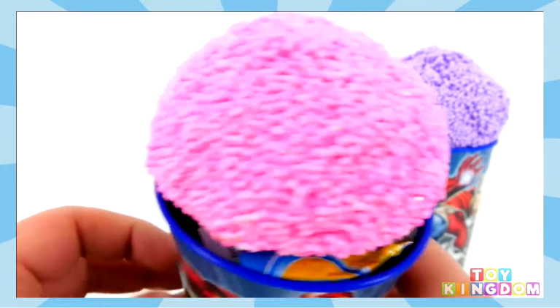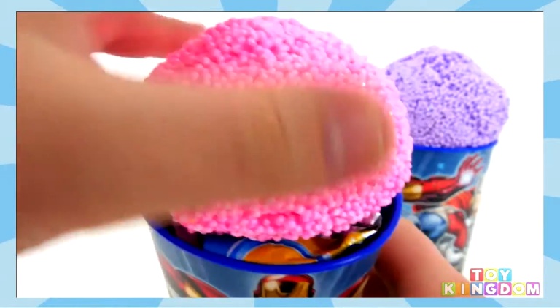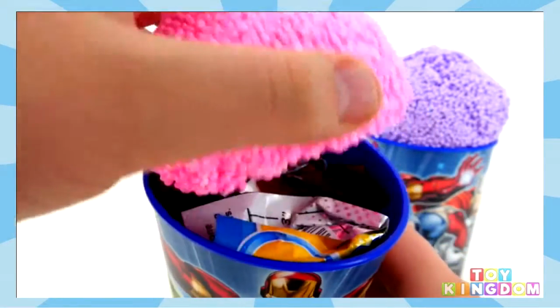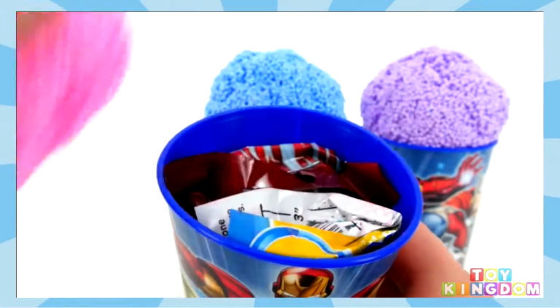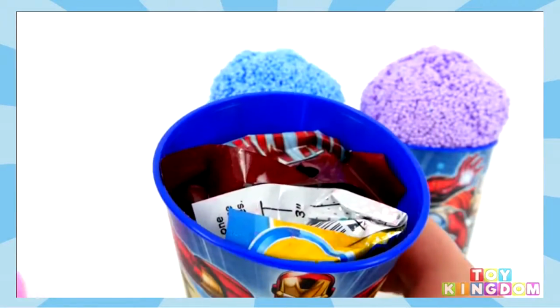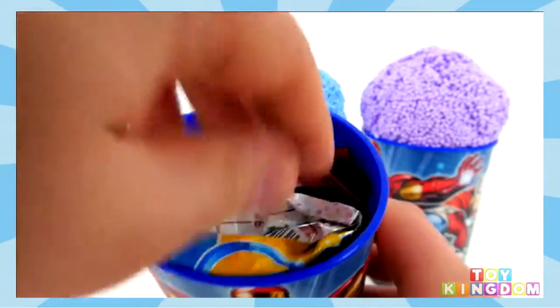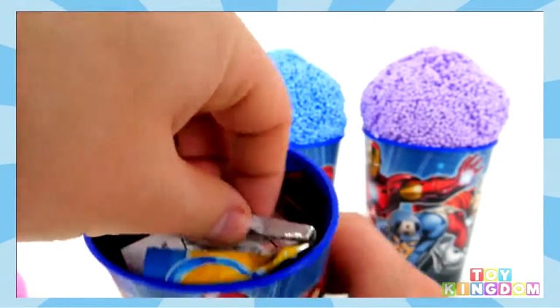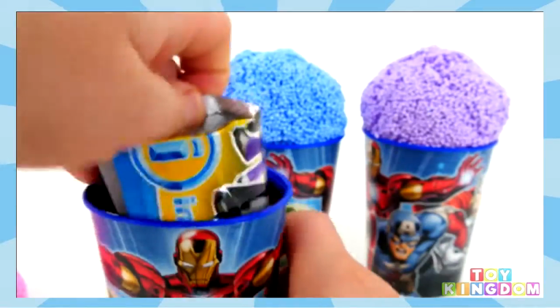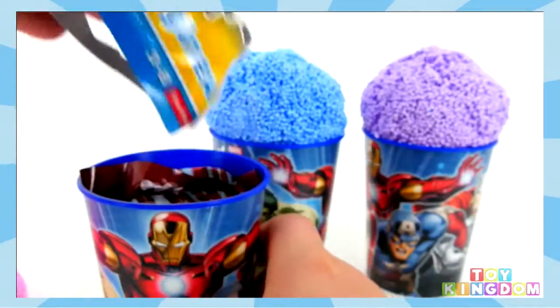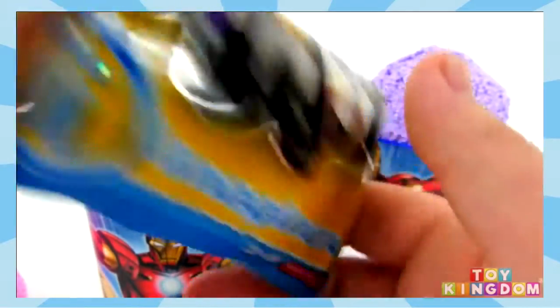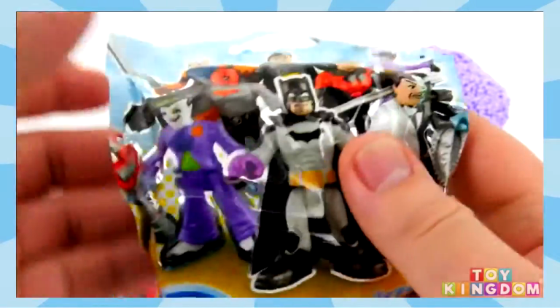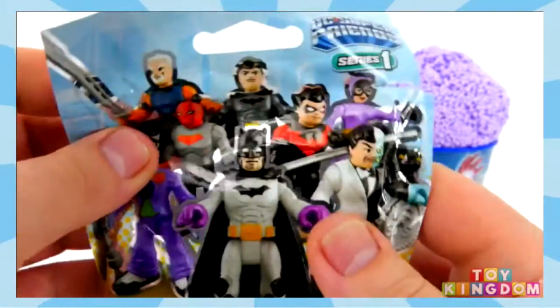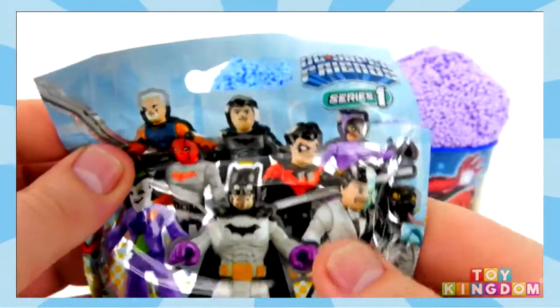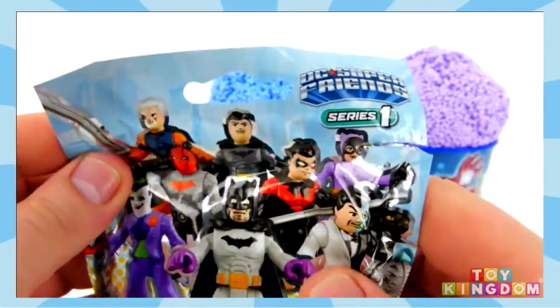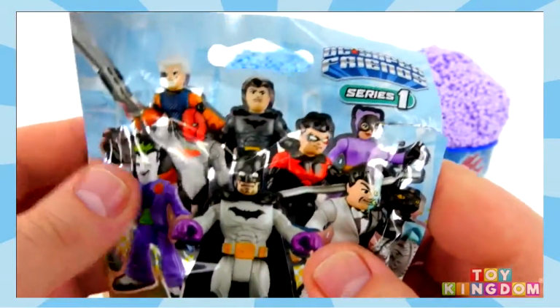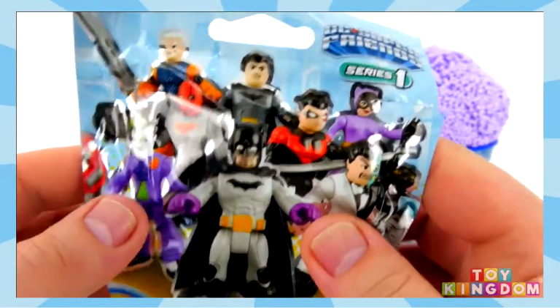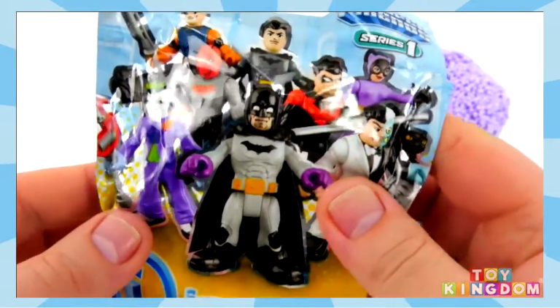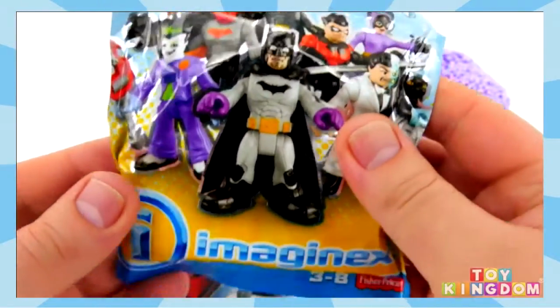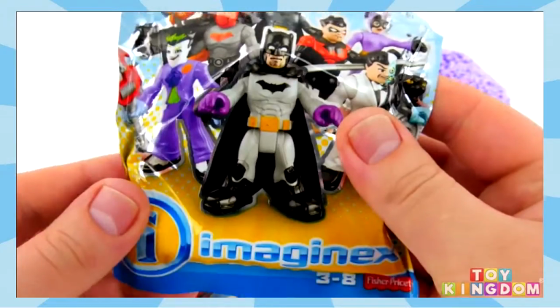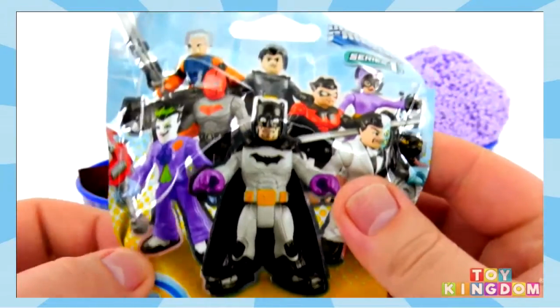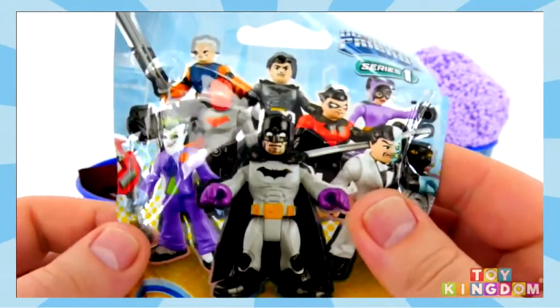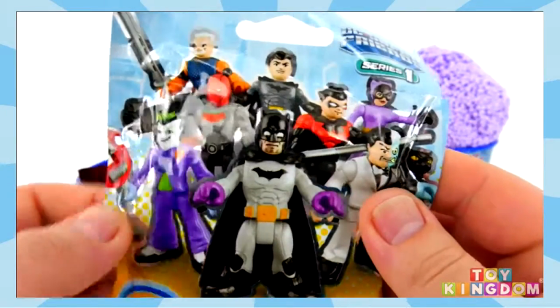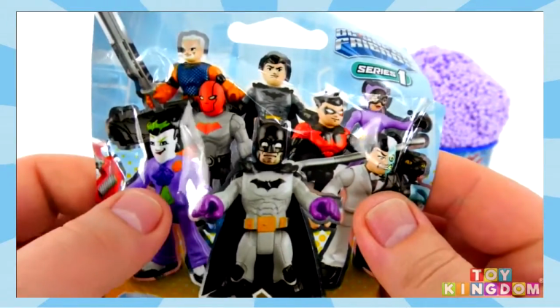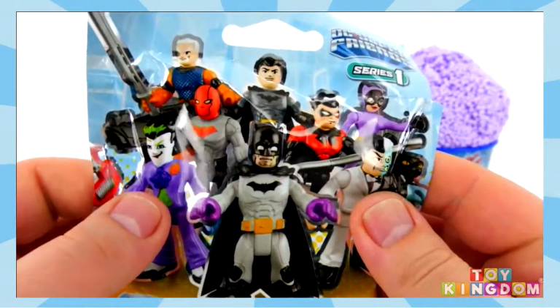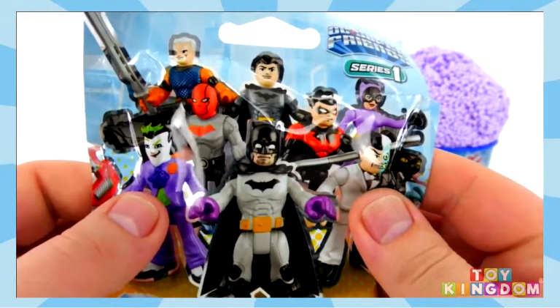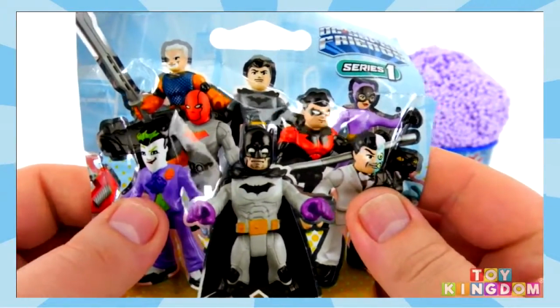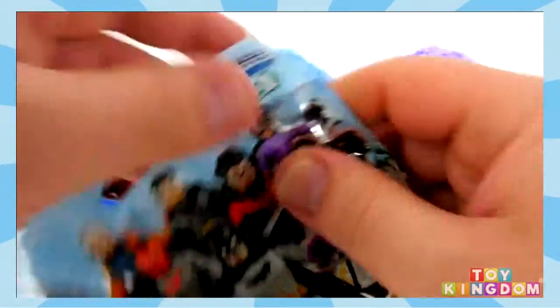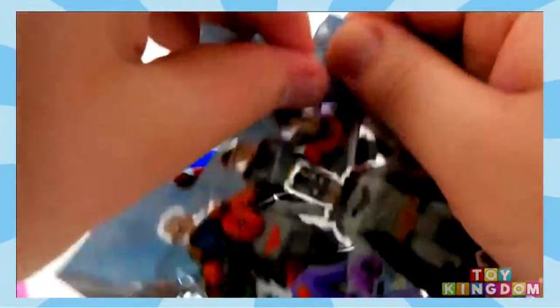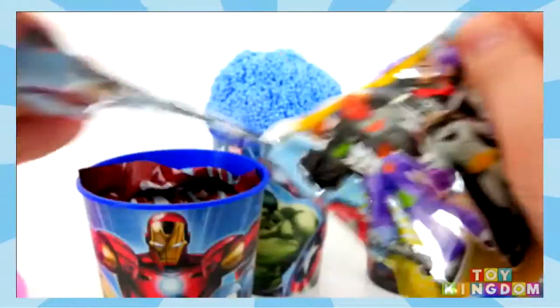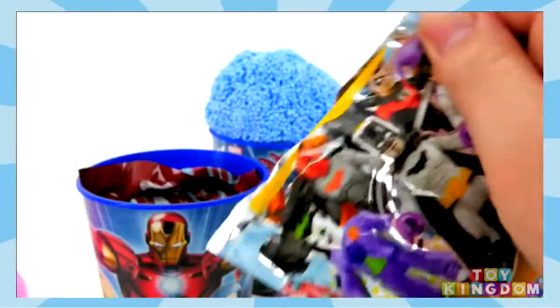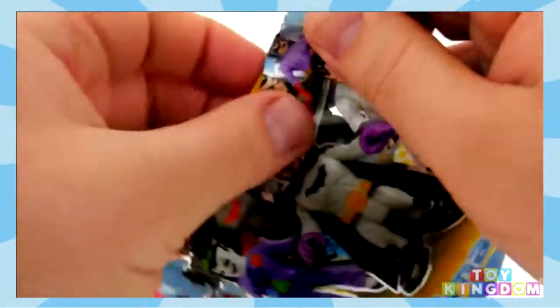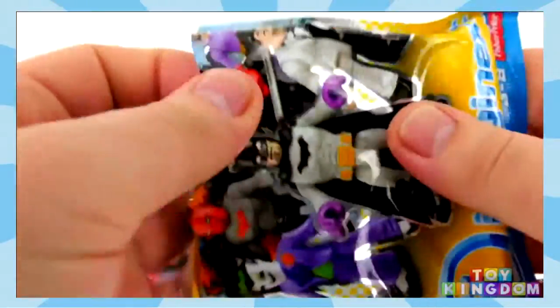I'll start off with this pink one. In here we have one of the new Imaginext DC Super Friends blind bags and these are series one. I really want to find the Joker, he looks super awesome. Let's see who we get.